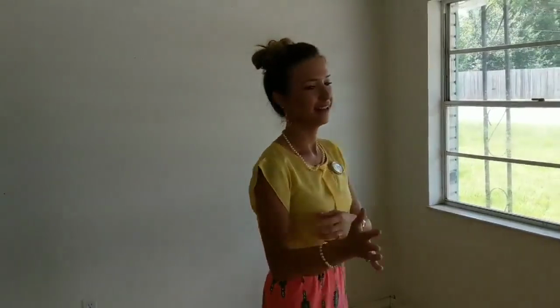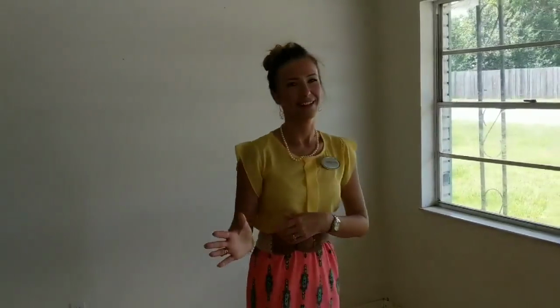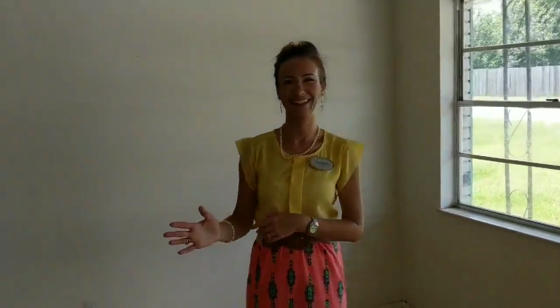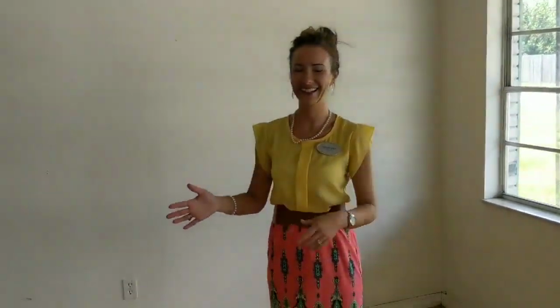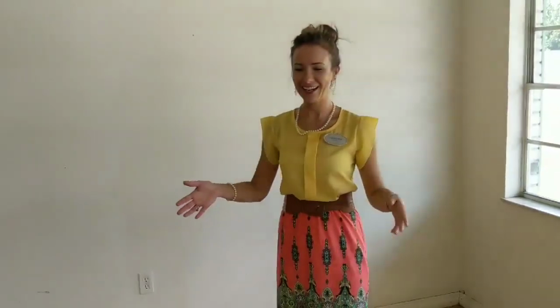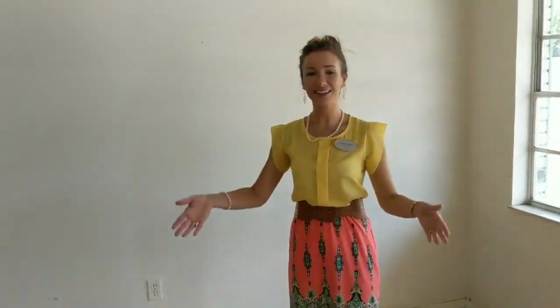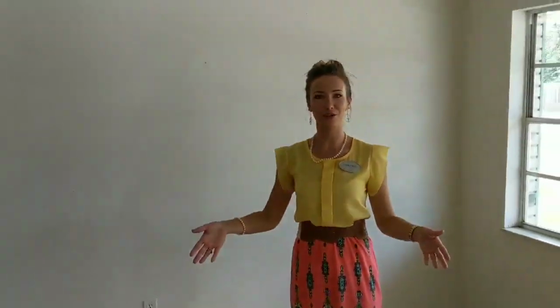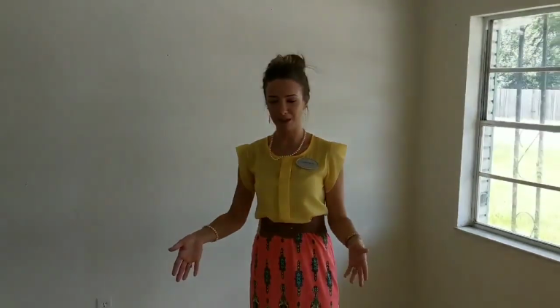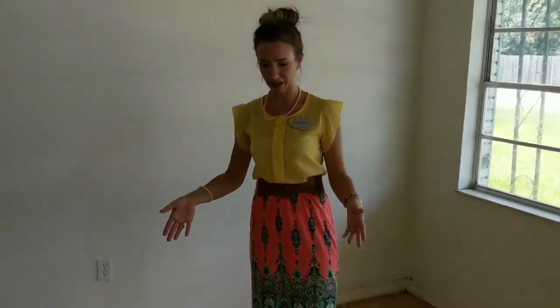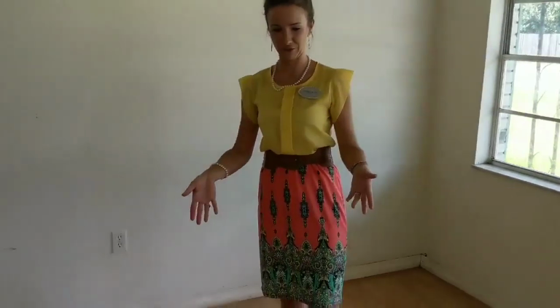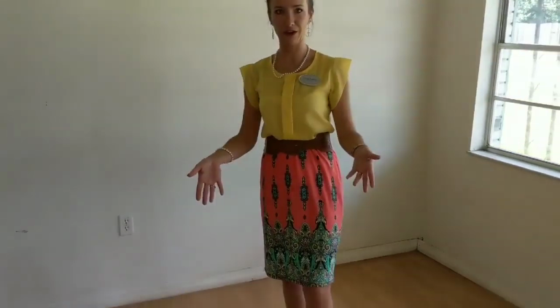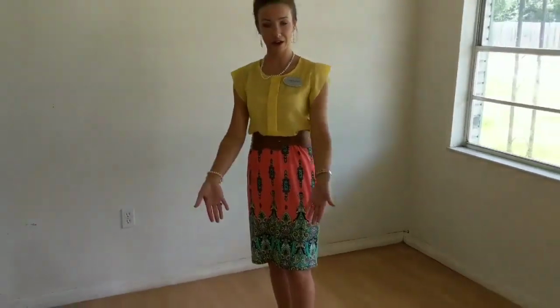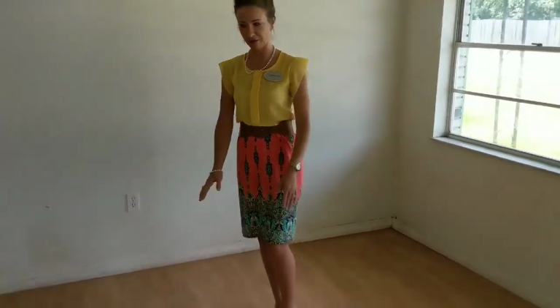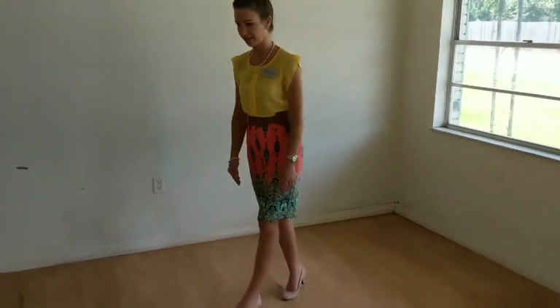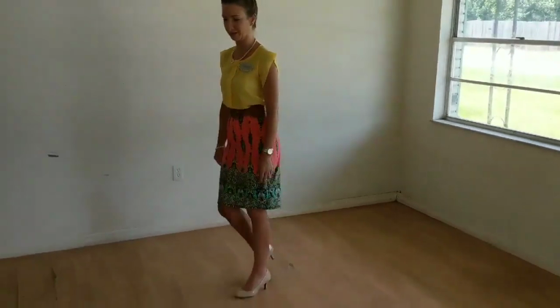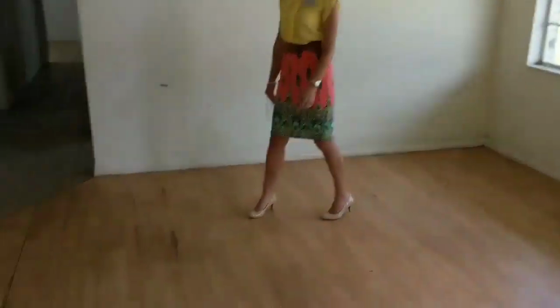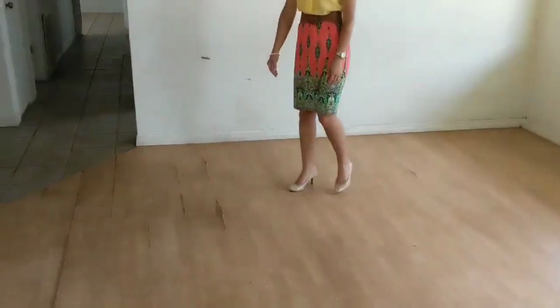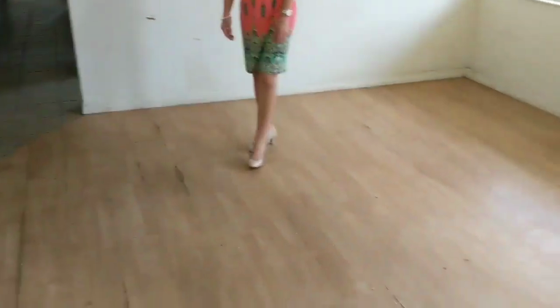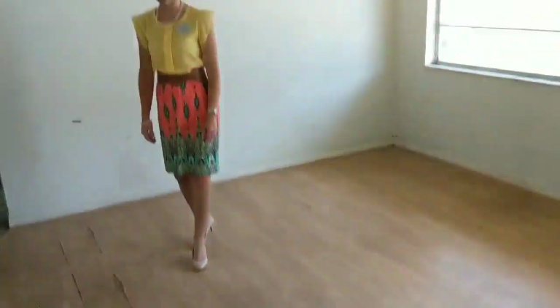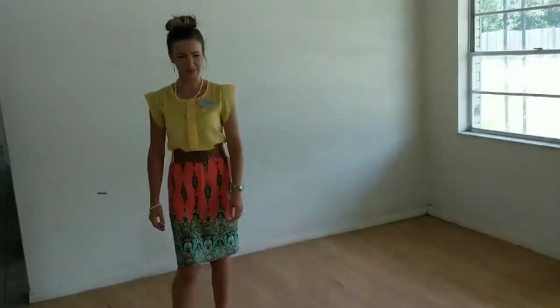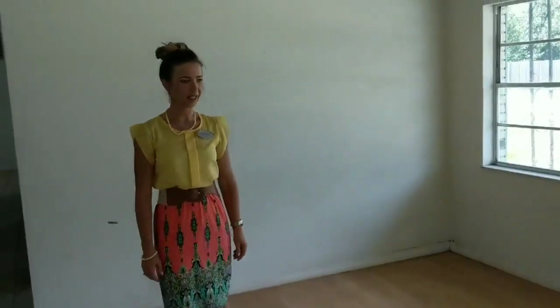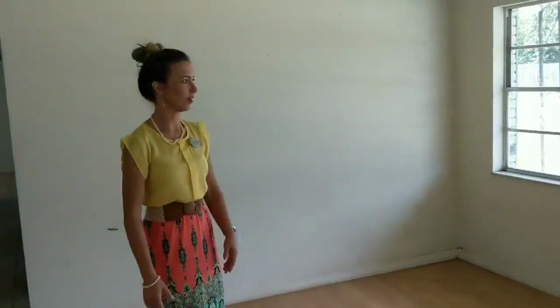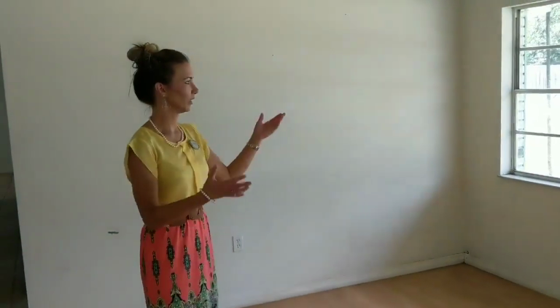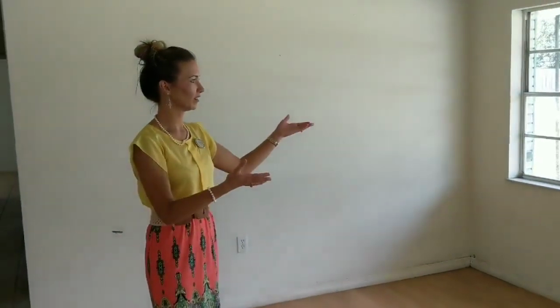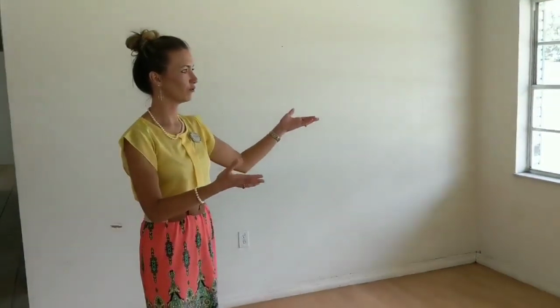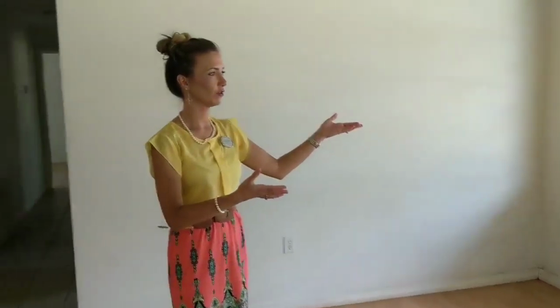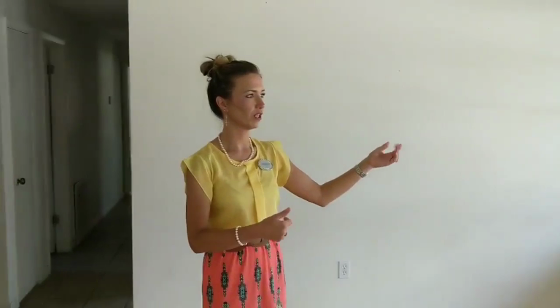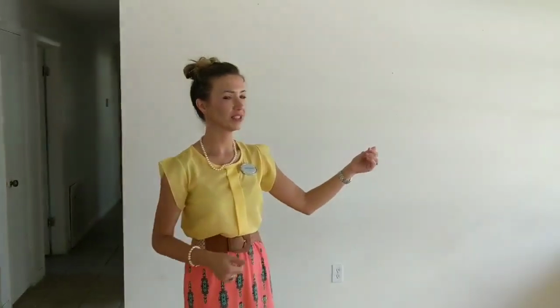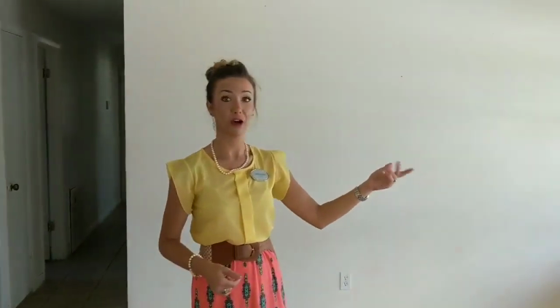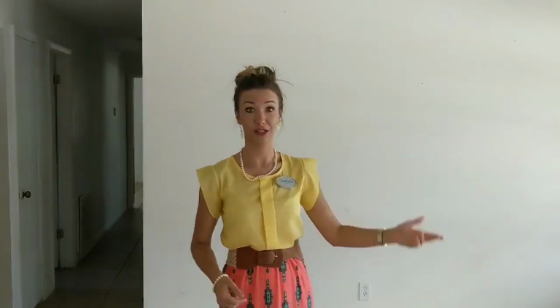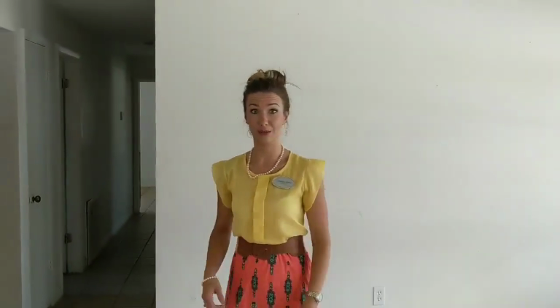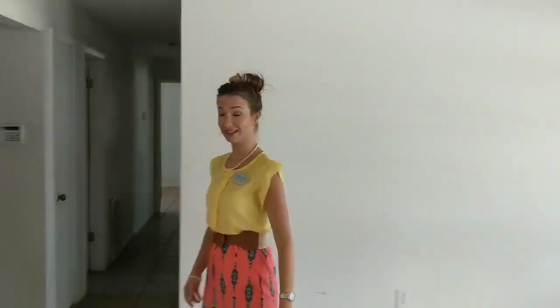Here is the living room. The floor obviously needs to be redone. It has two front windows that also need to be replaced.